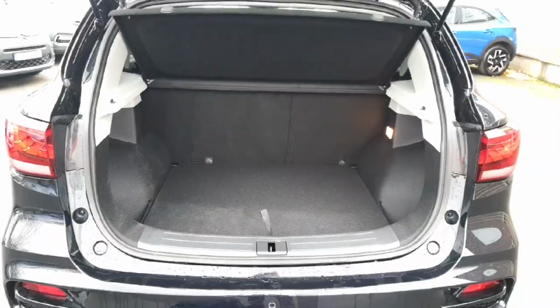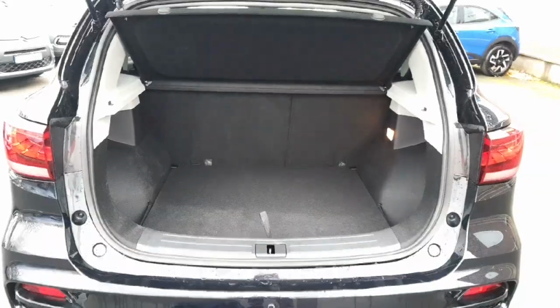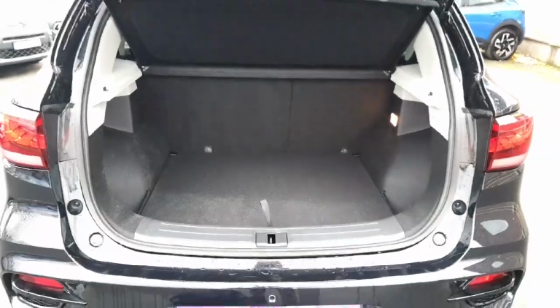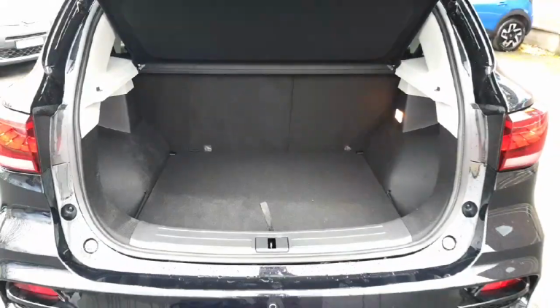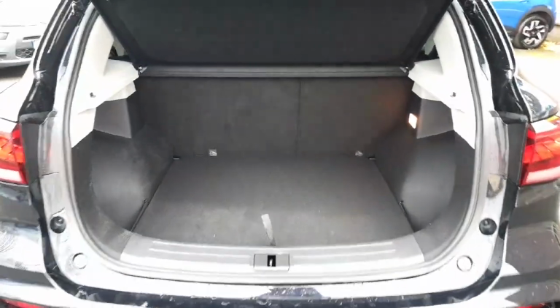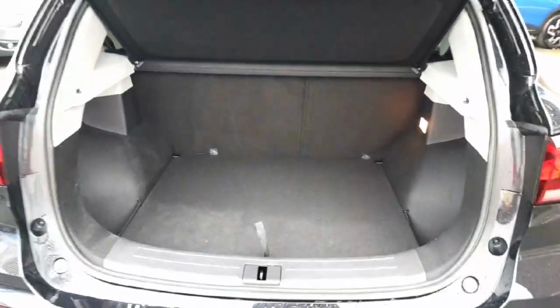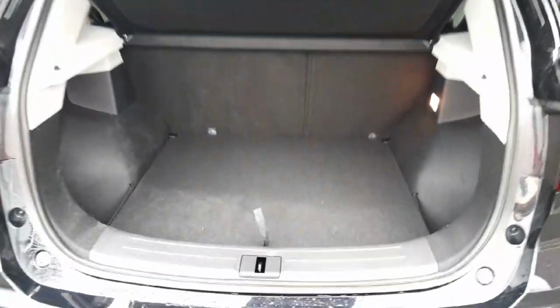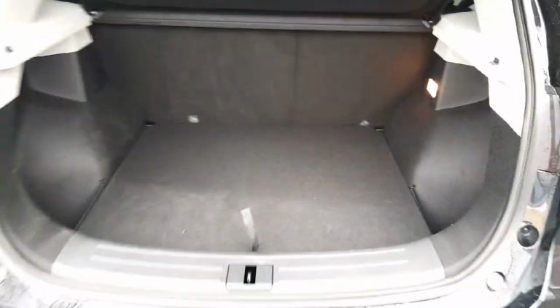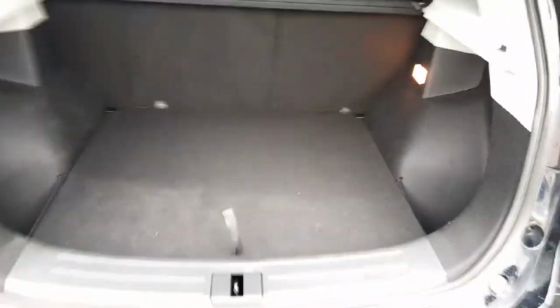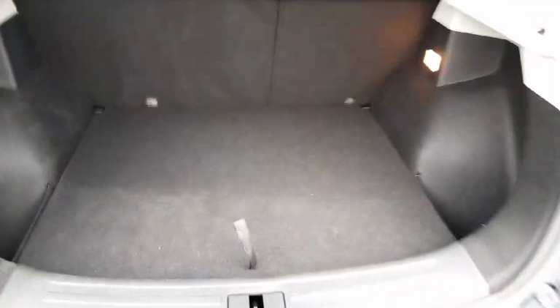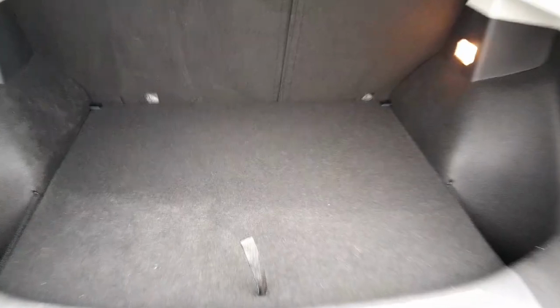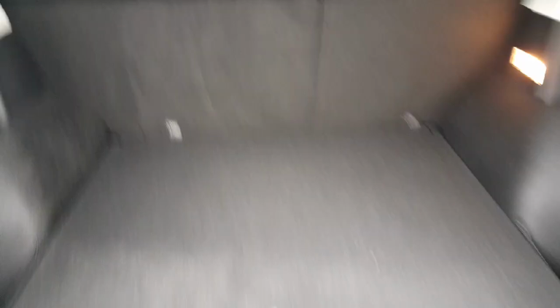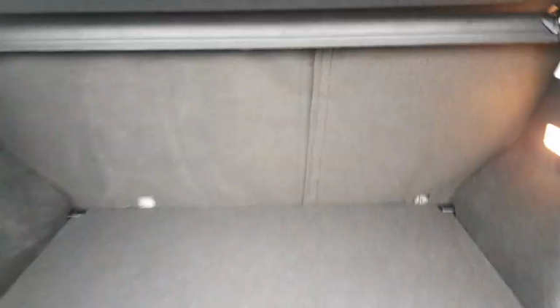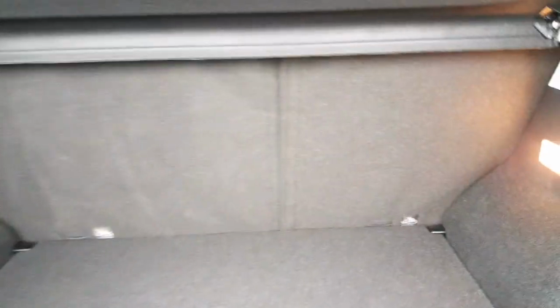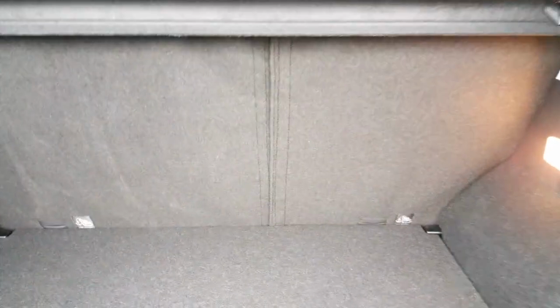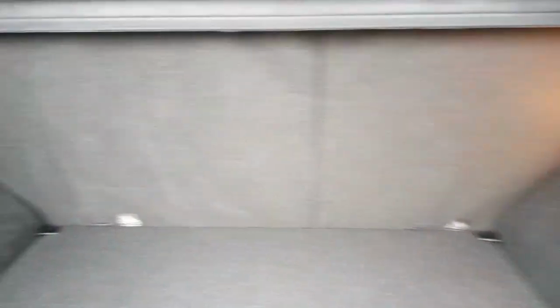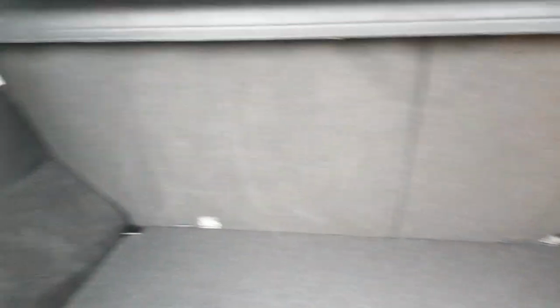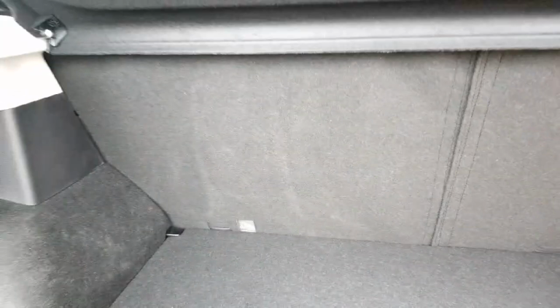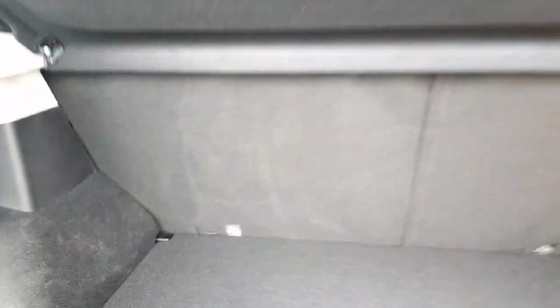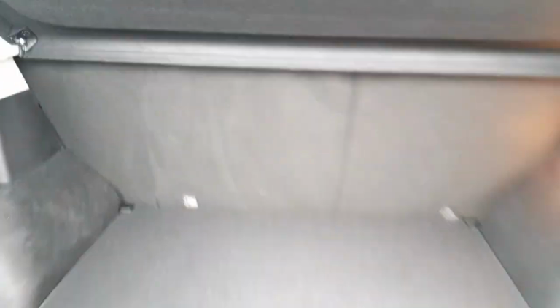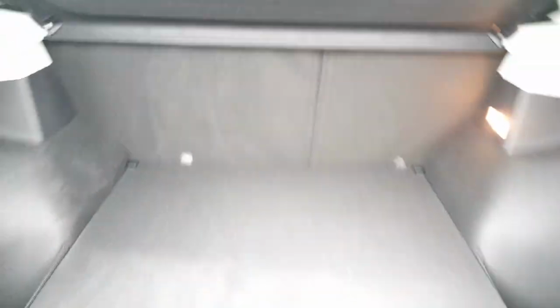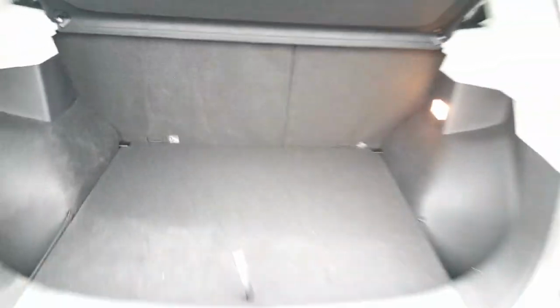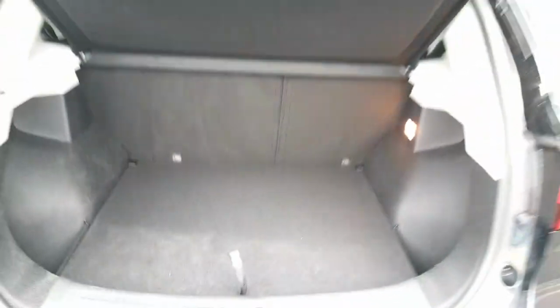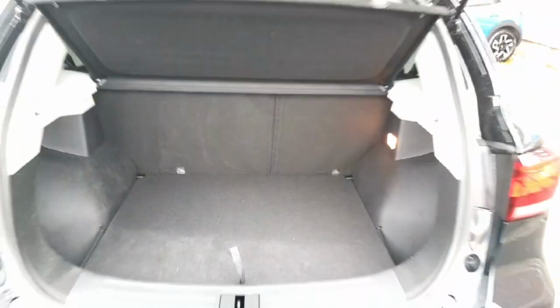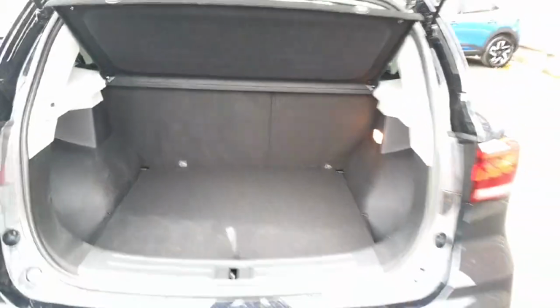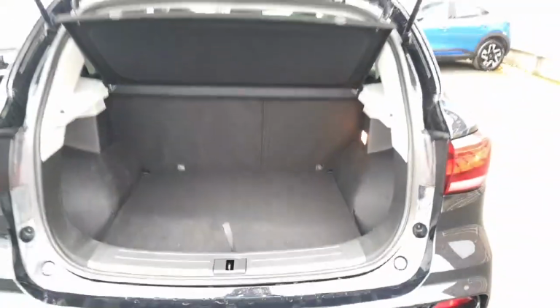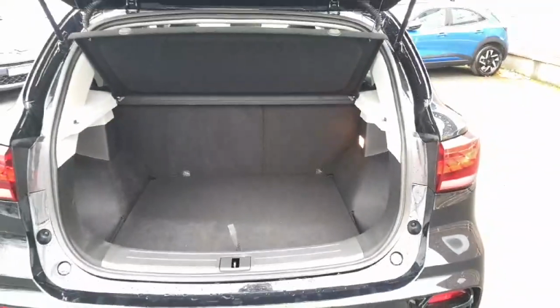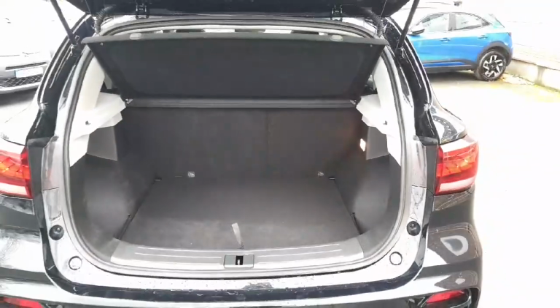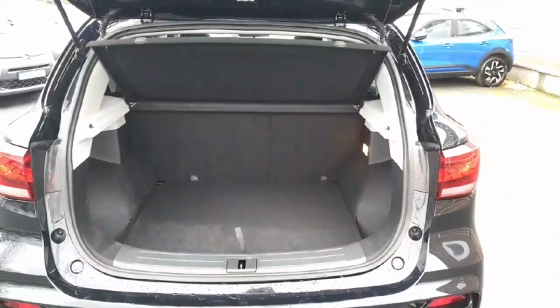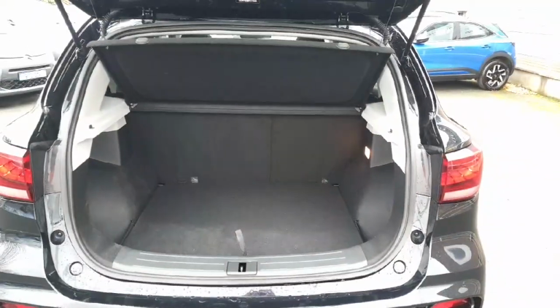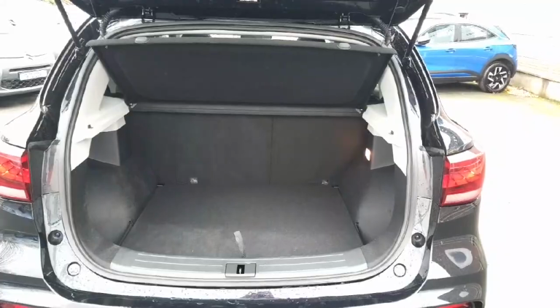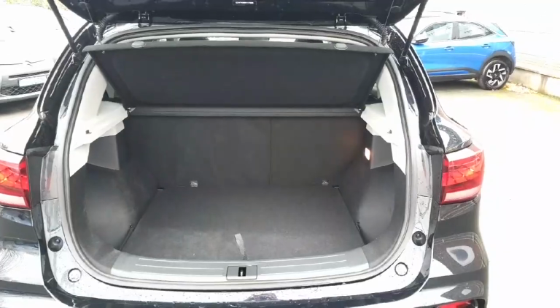This car comes with quite a large boot space as you can see, and the rear seats fold down at a 60-40 ratio, giving you that extra room if needed.